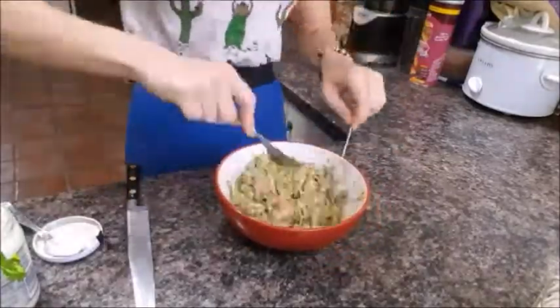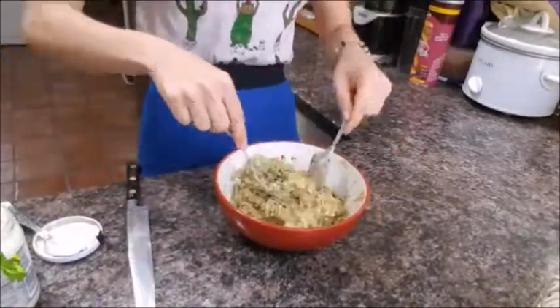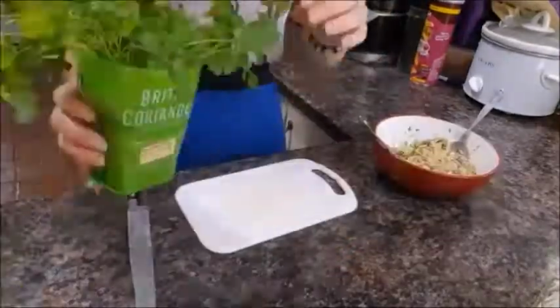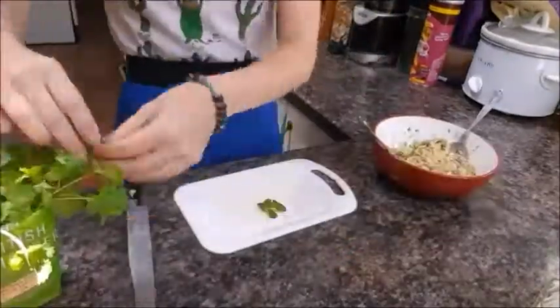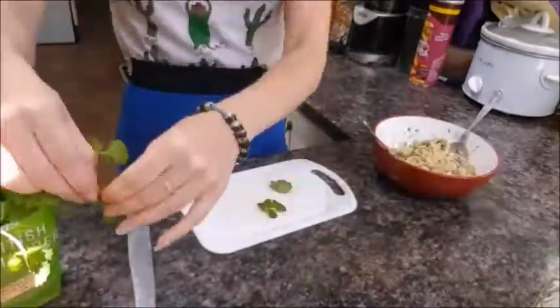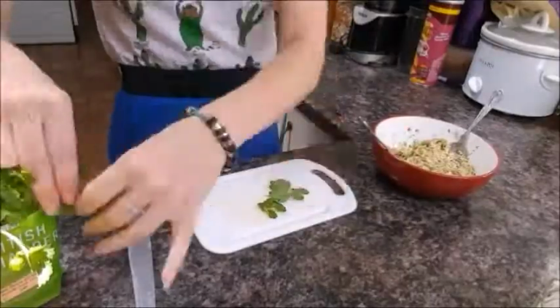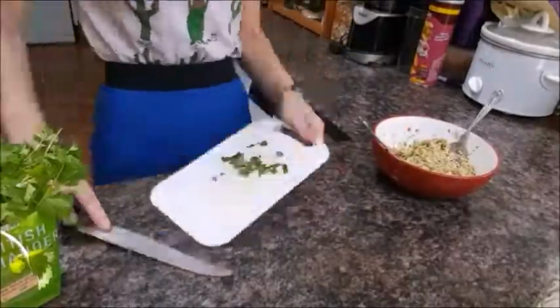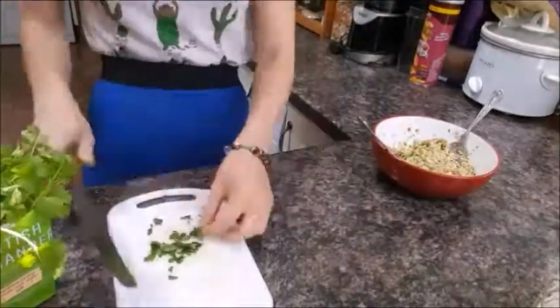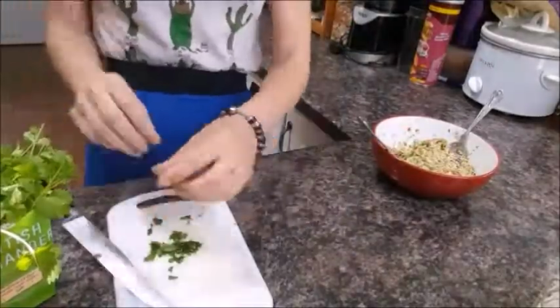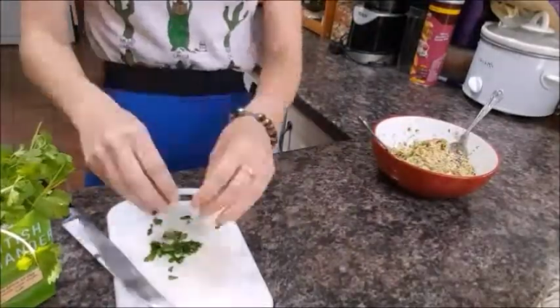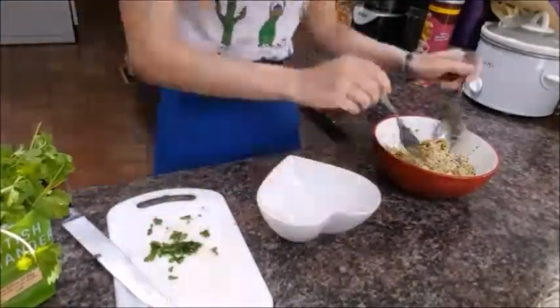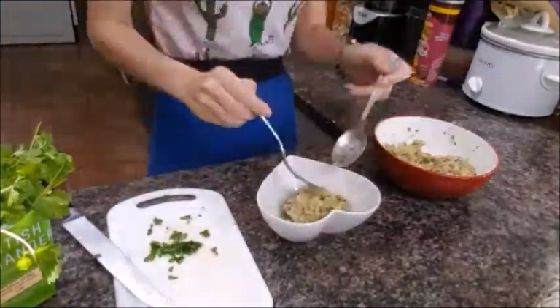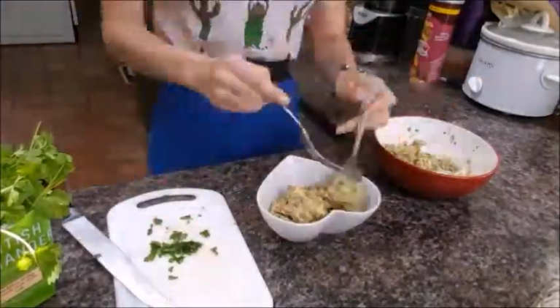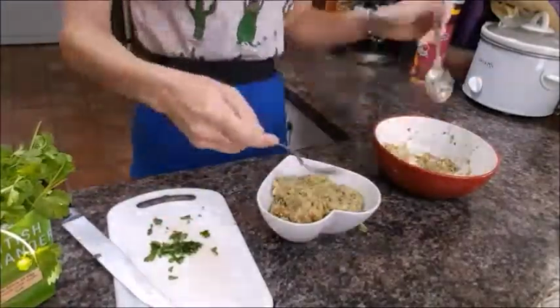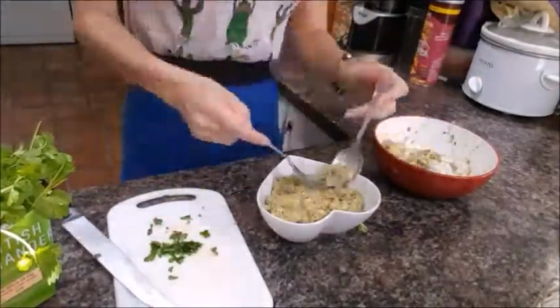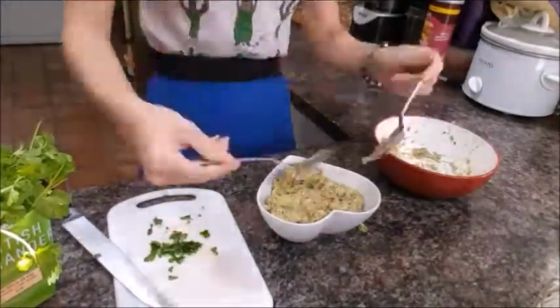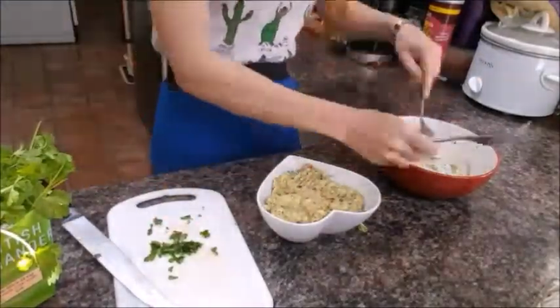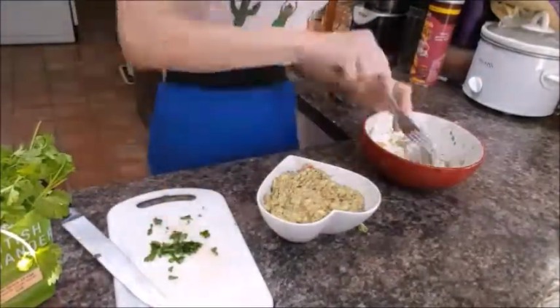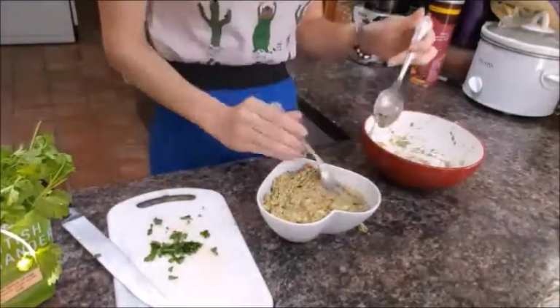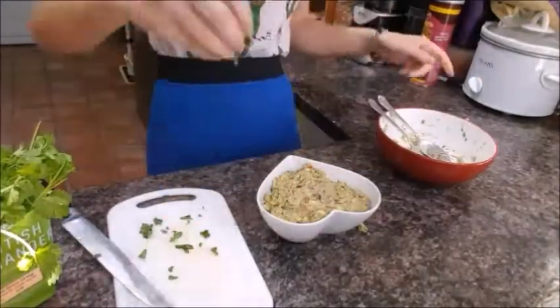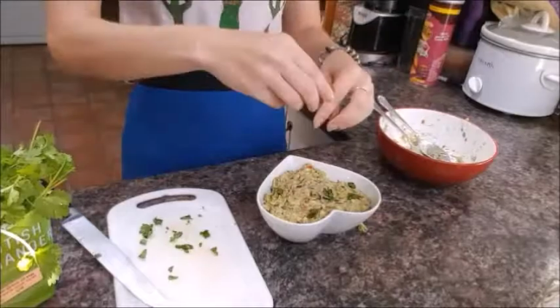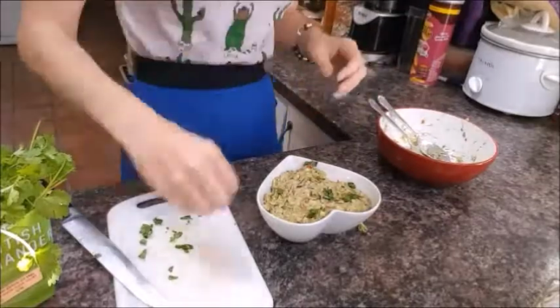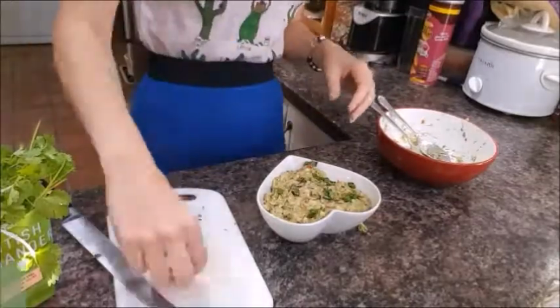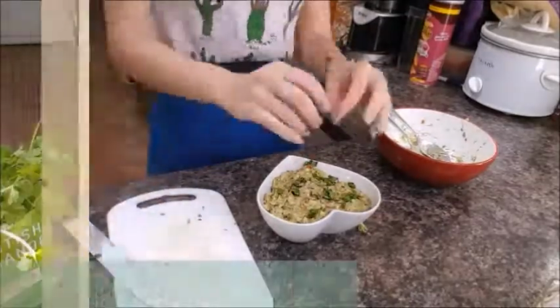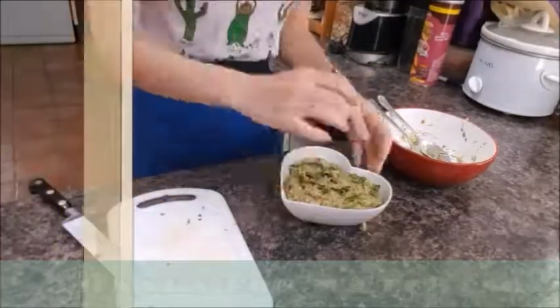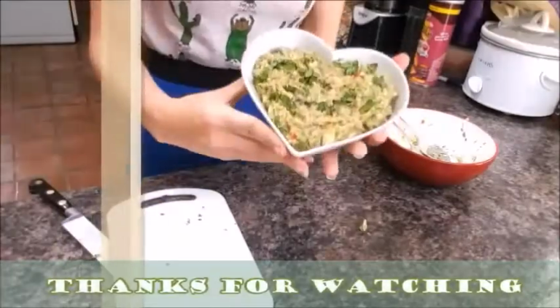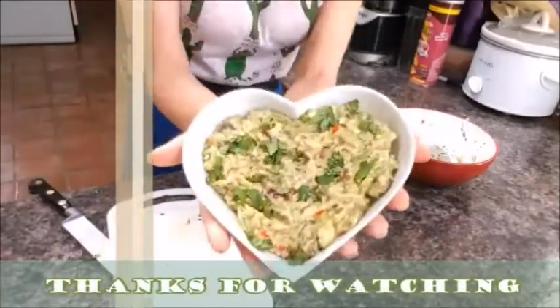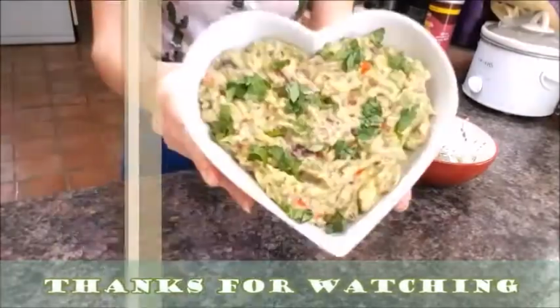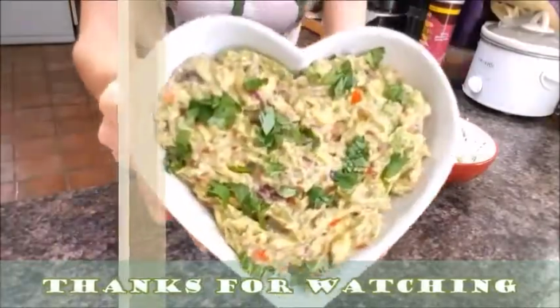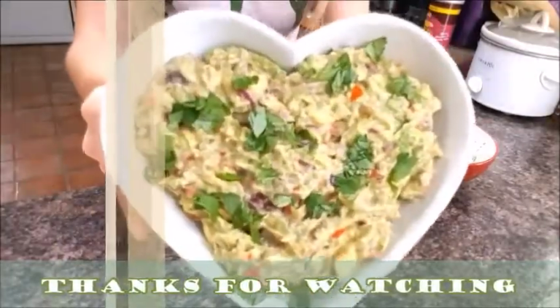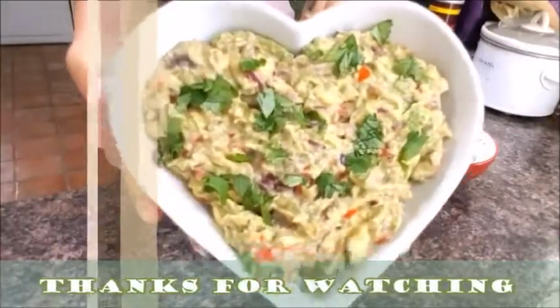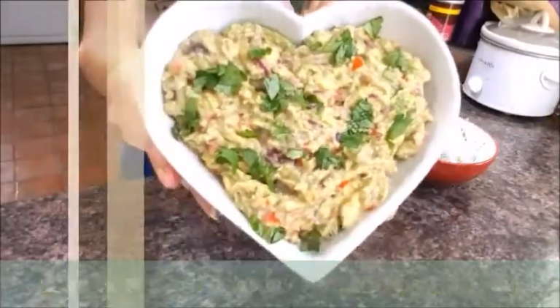Add in your cilantro on top when you're ready to serve, and boom — done, just as quickly as that! Look at how beautiful it is — delicious.